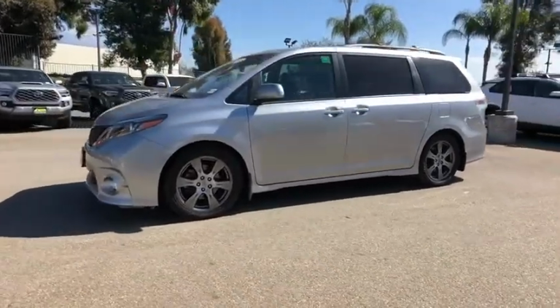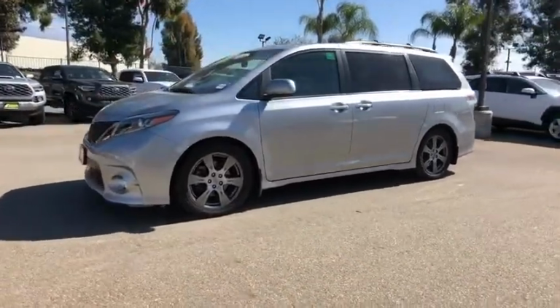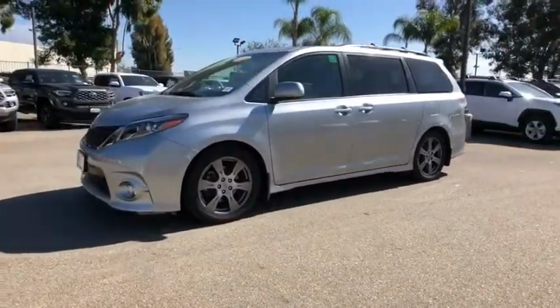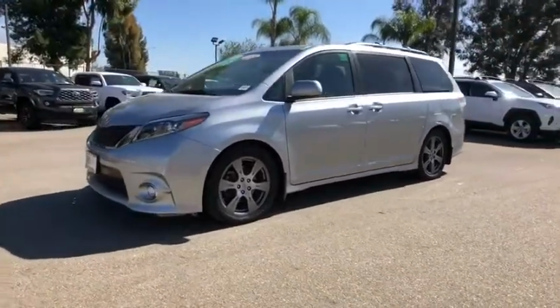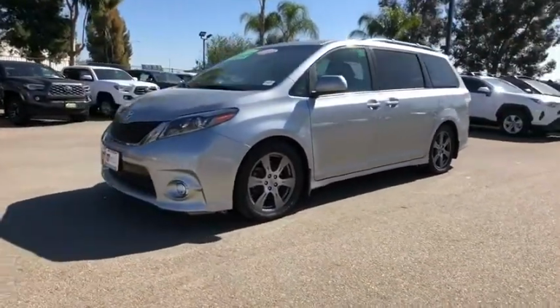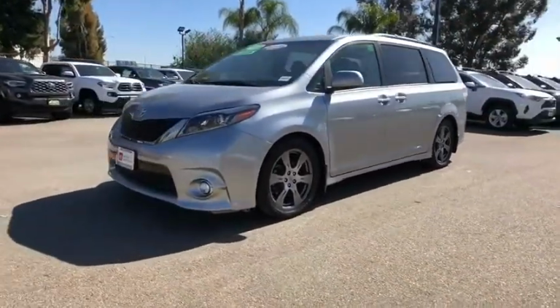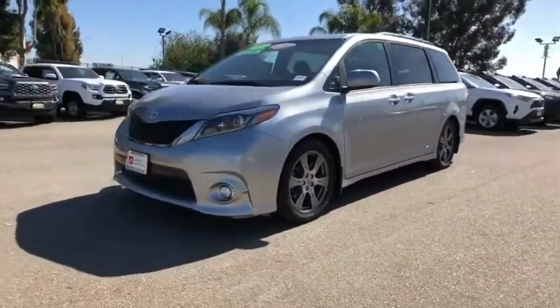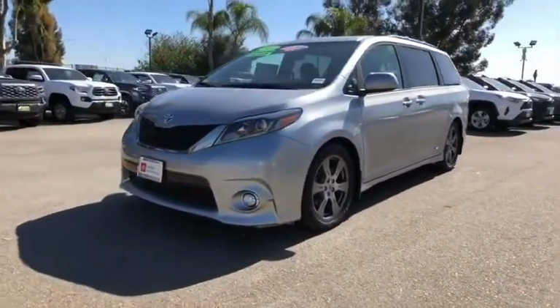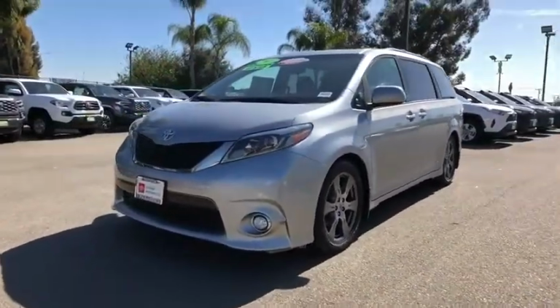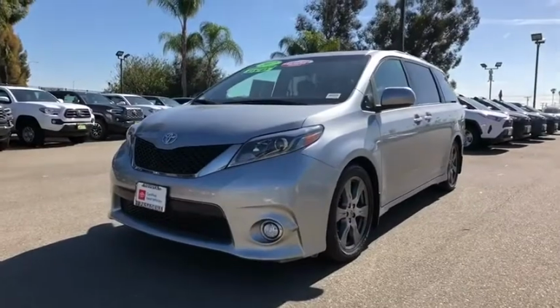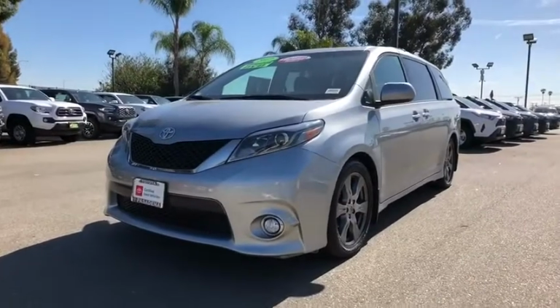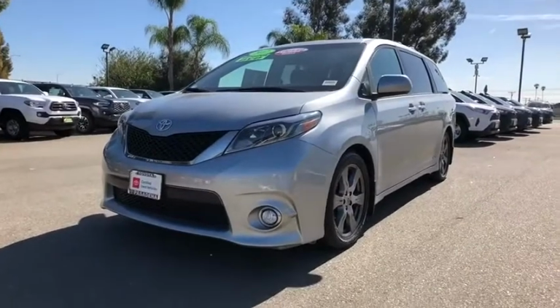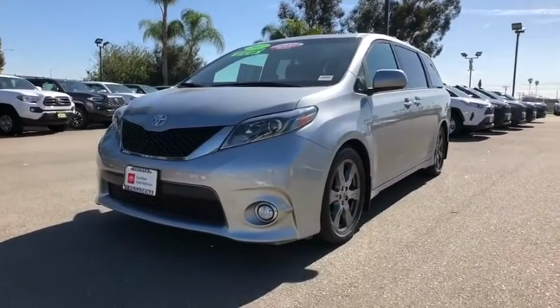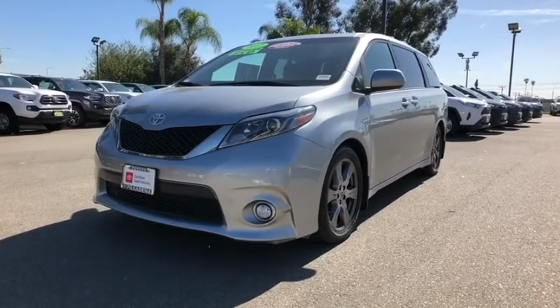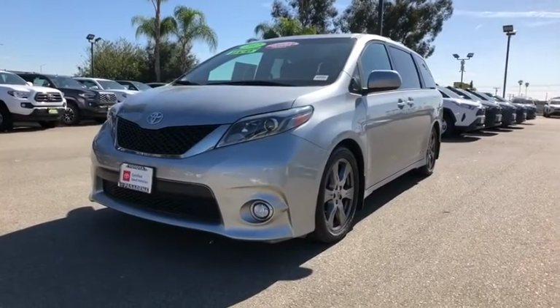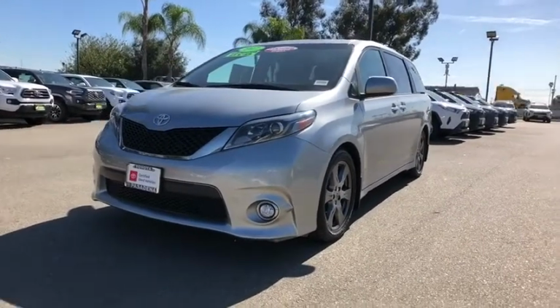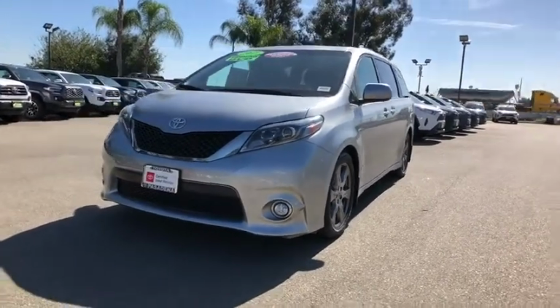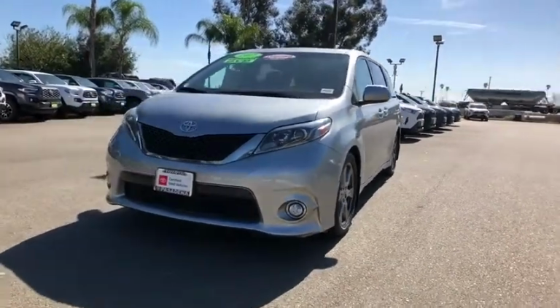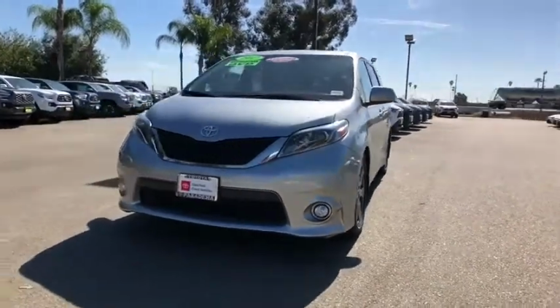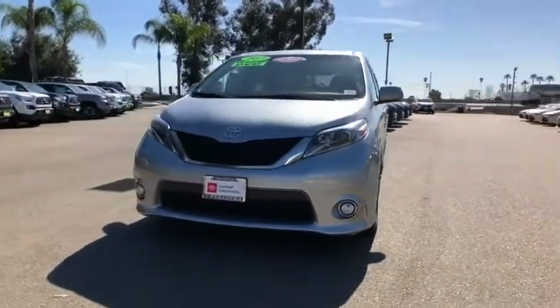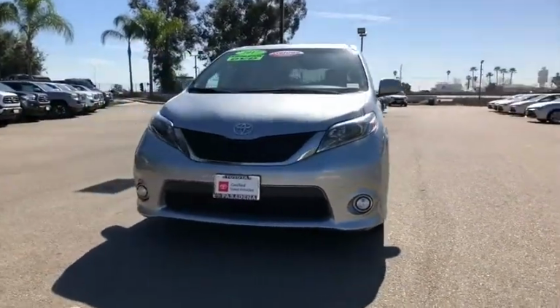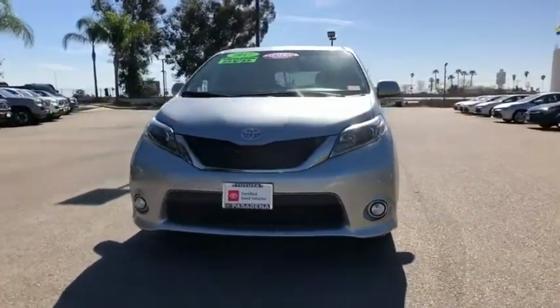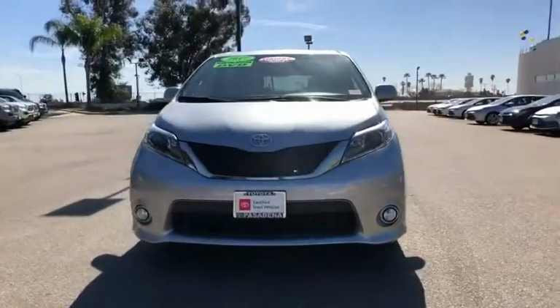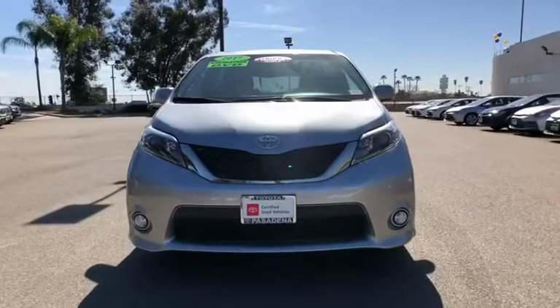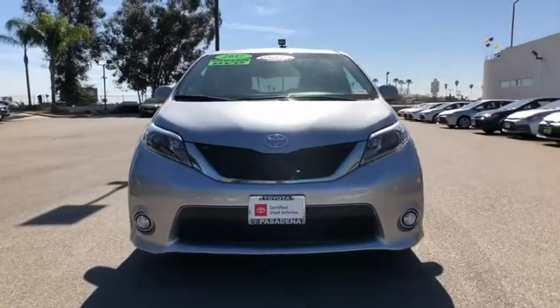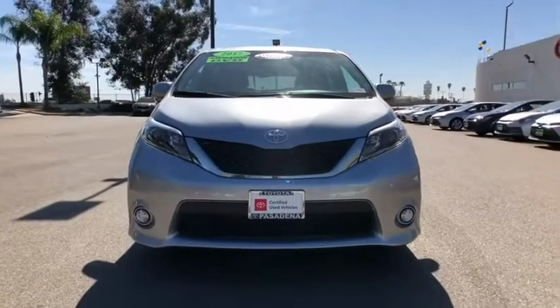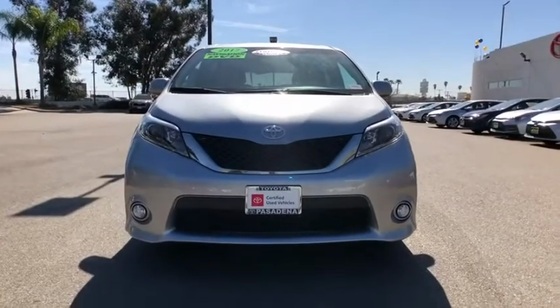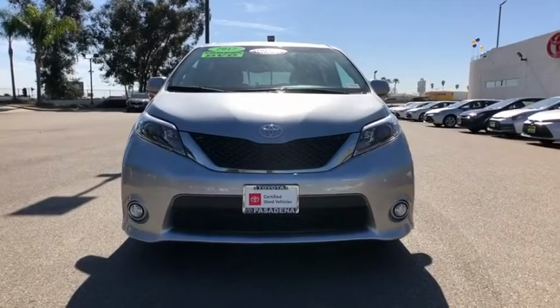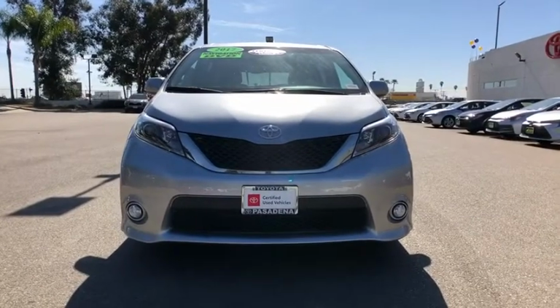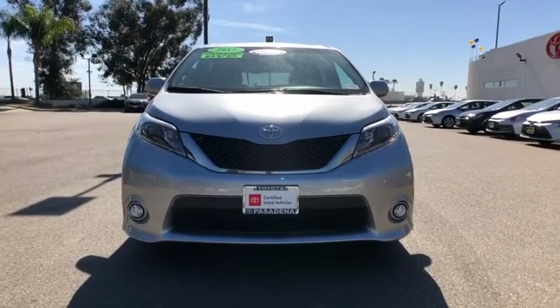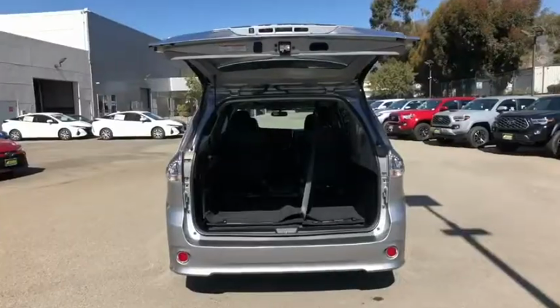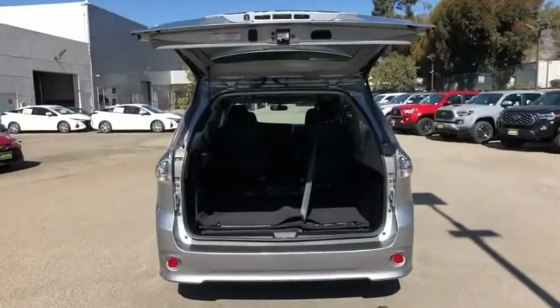Bluetooth, power steering, adjustable steering wheel, cruise control, auto-dimming rear-view mirror, hard disk drive media storage, keyless start, aluminum wheels, four-wheel disc brakes, and rear defrost.